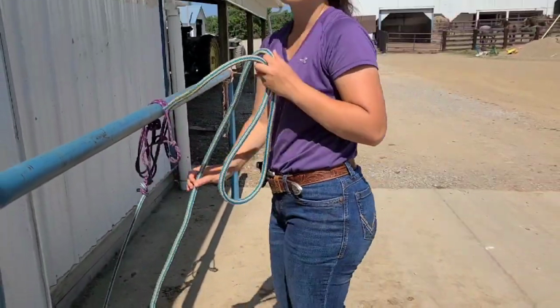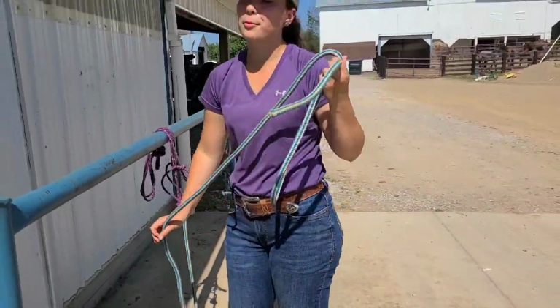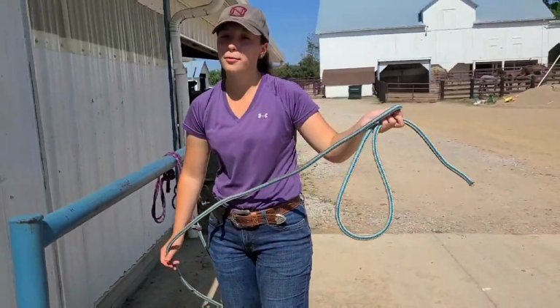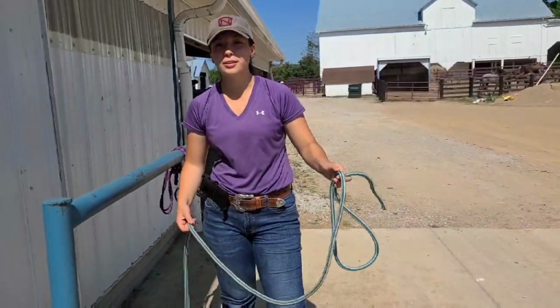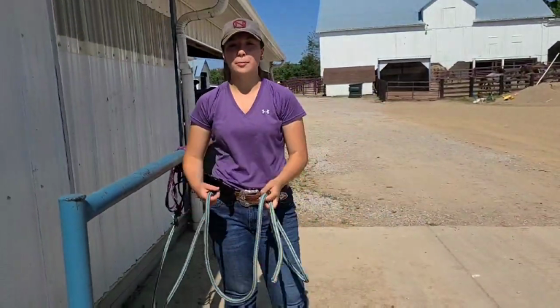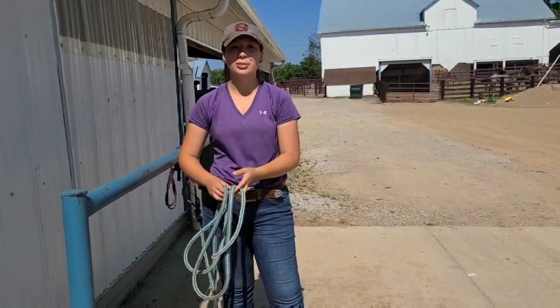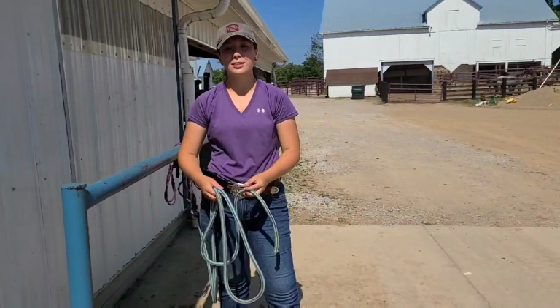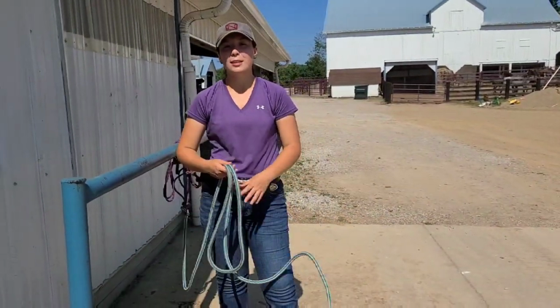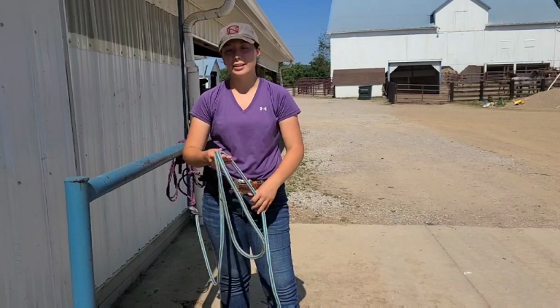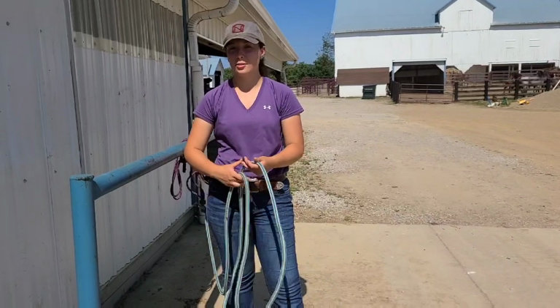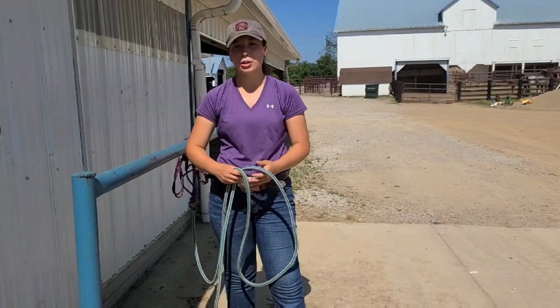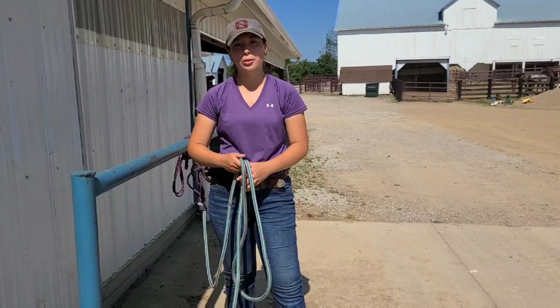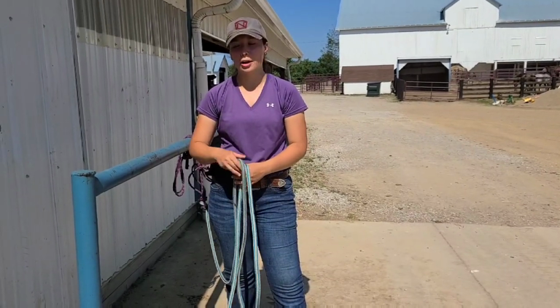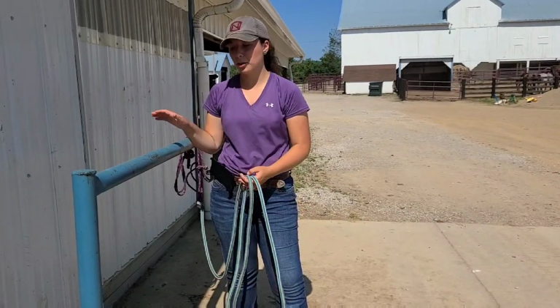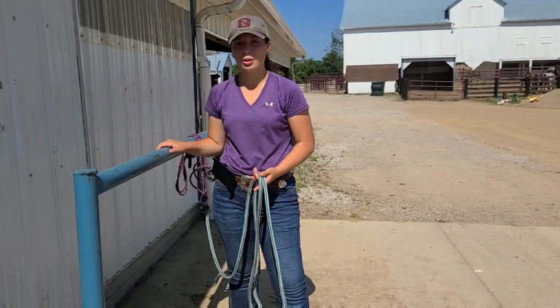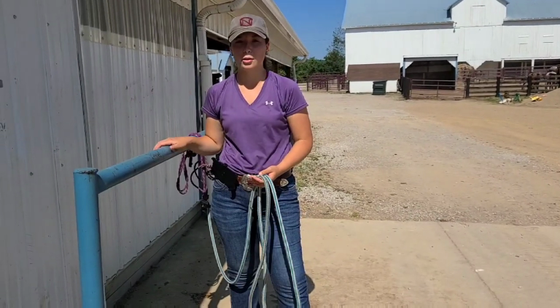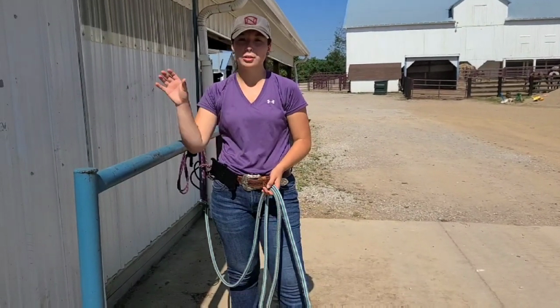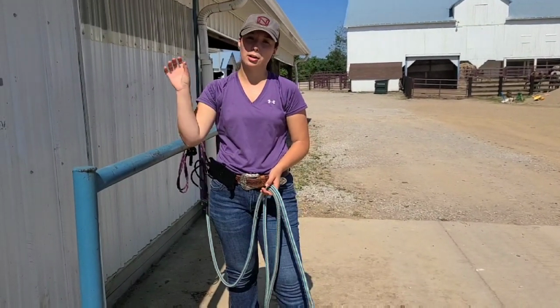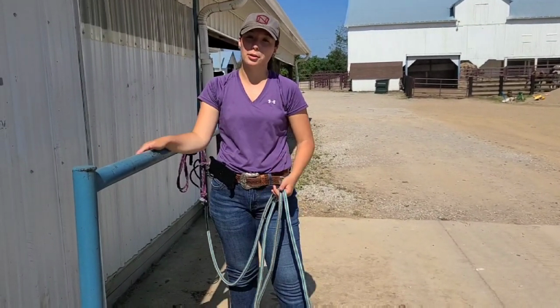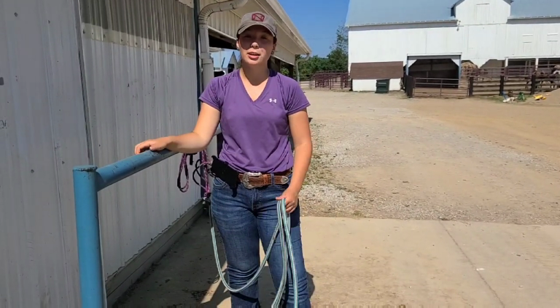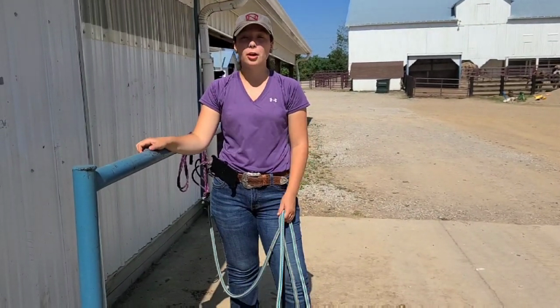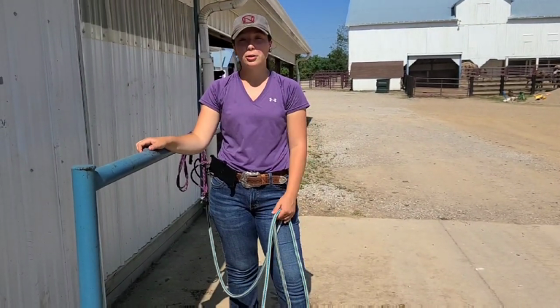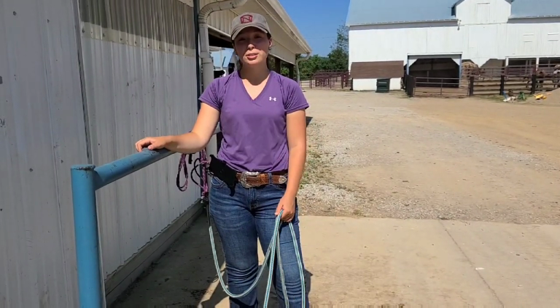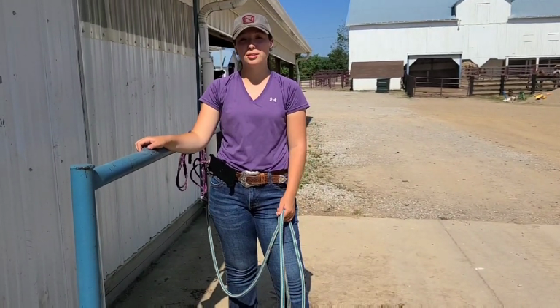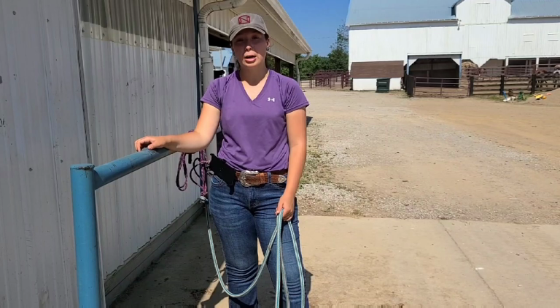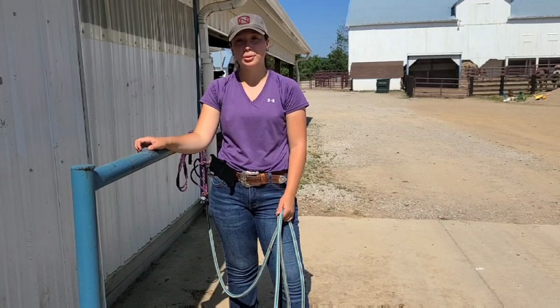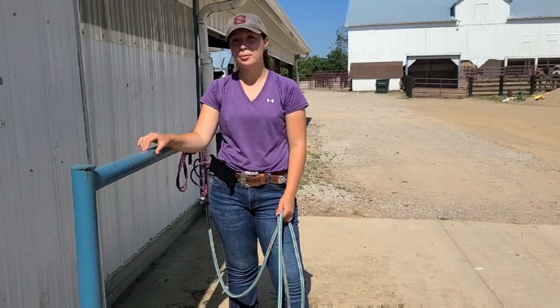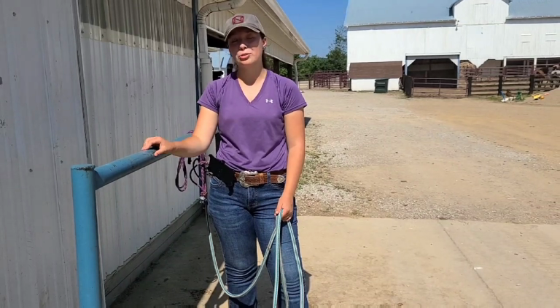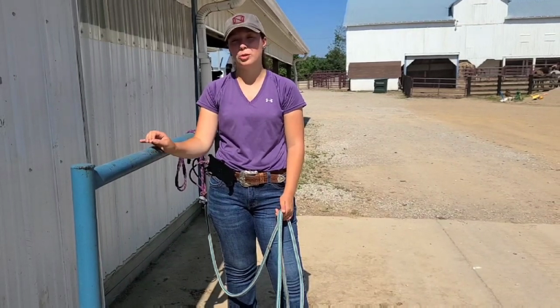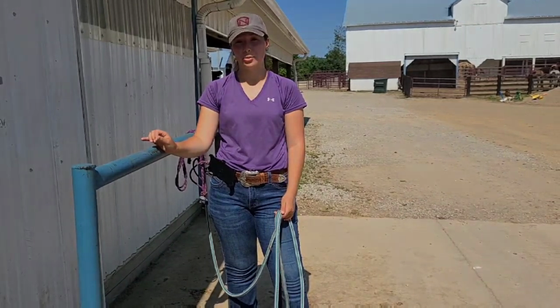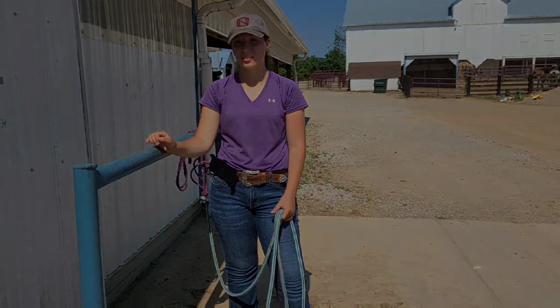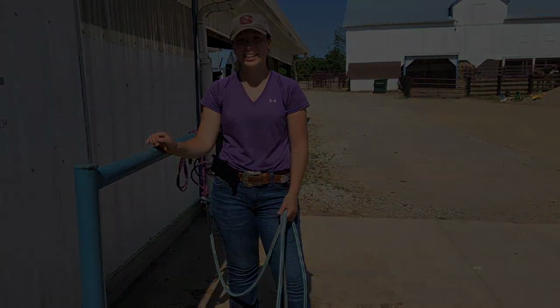This is my favorite way to tie my horses. It's a great trailer knot, it's great on the hitching rails, and it's great on the rings. If you have any questions, please leave a comment below and make sure to subscribe to our channel. Thanks.